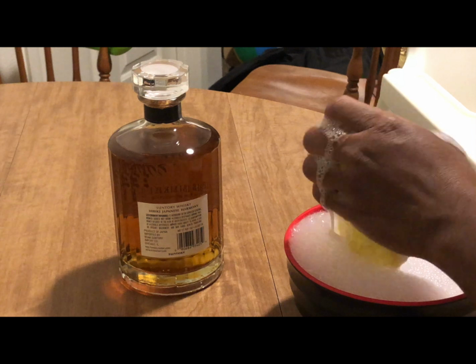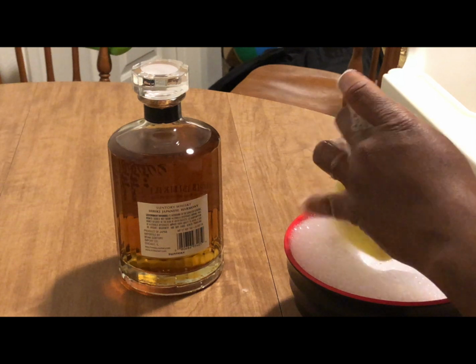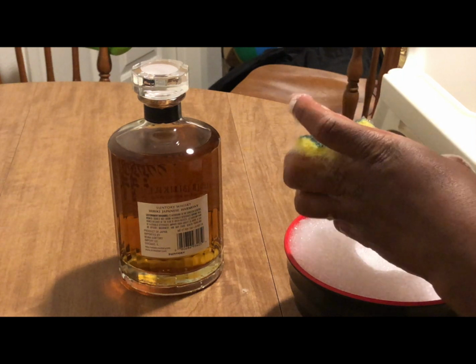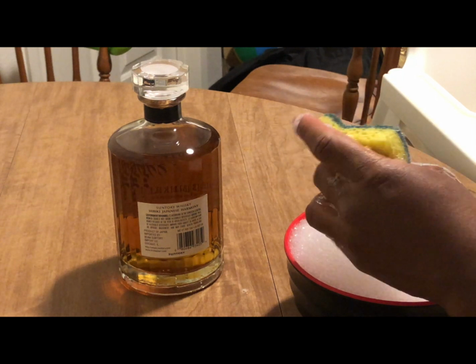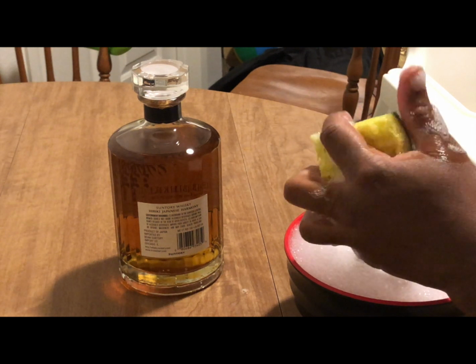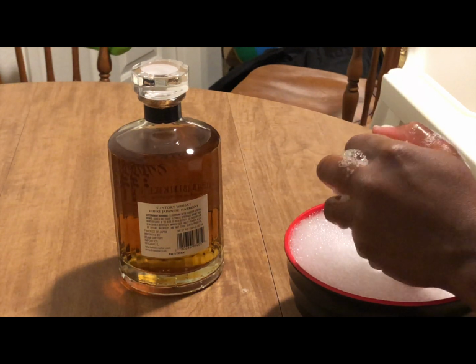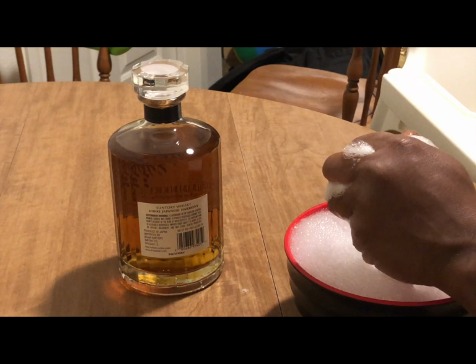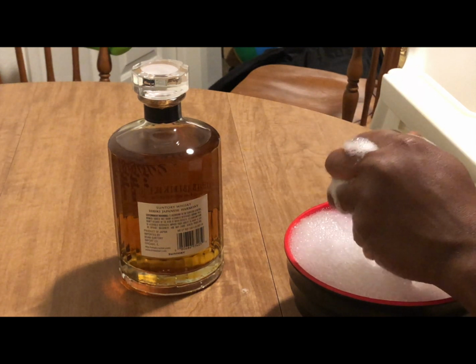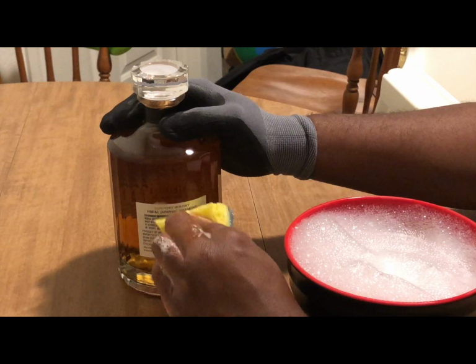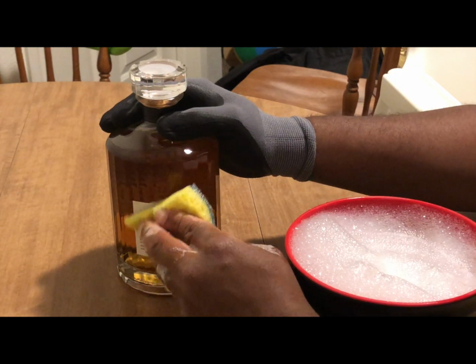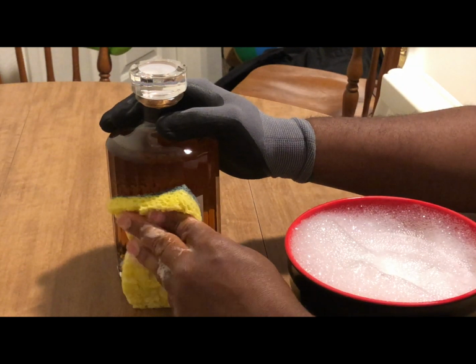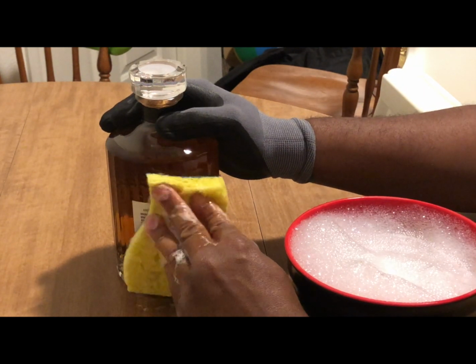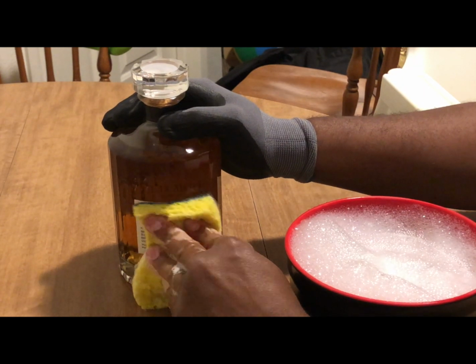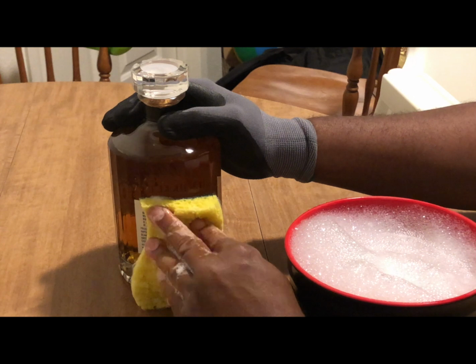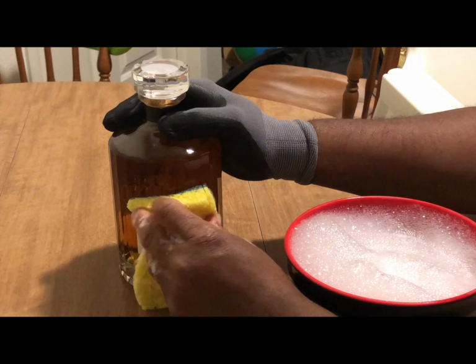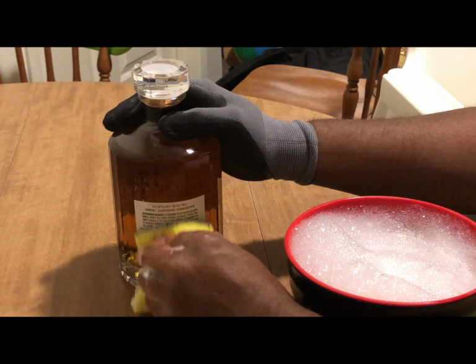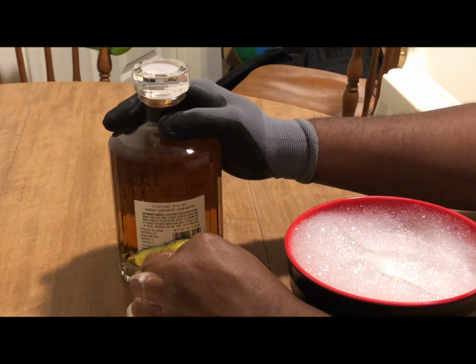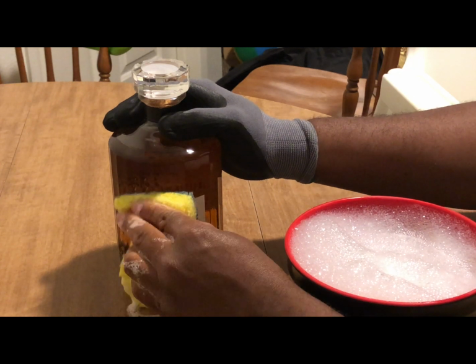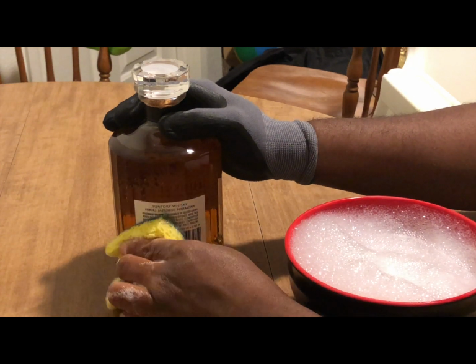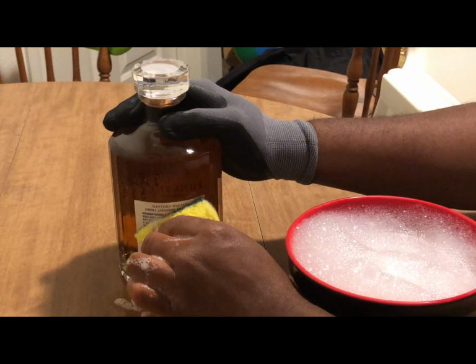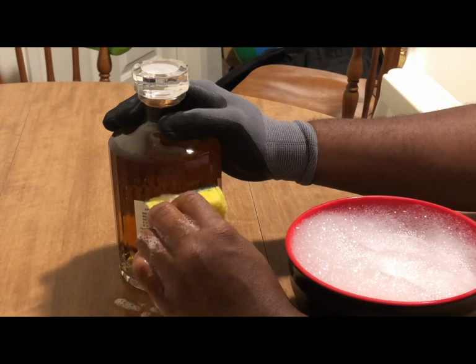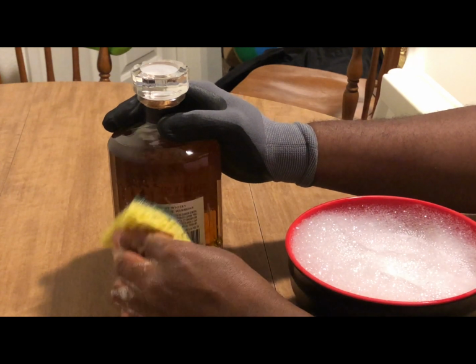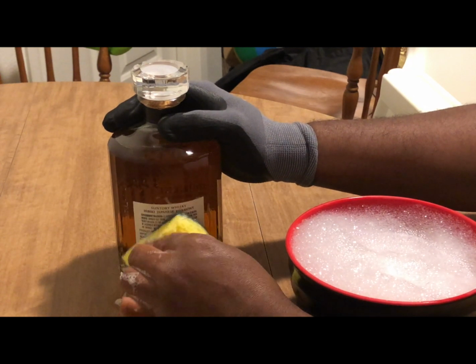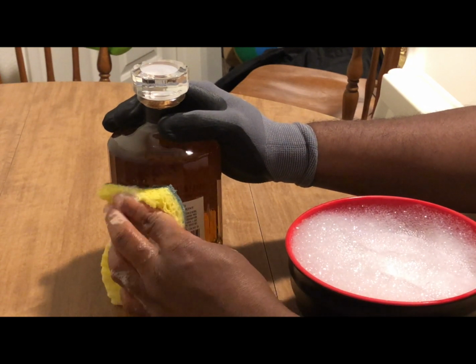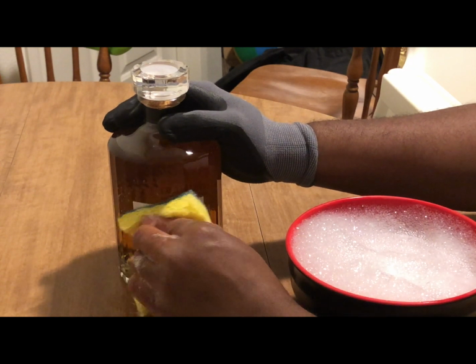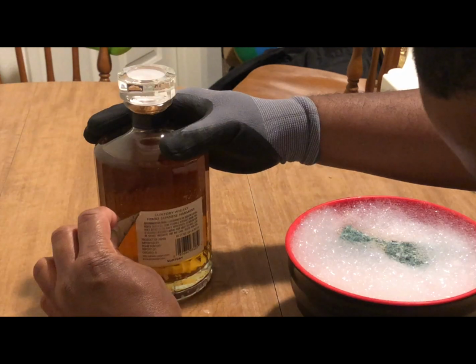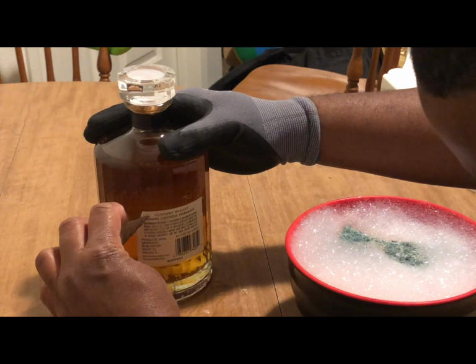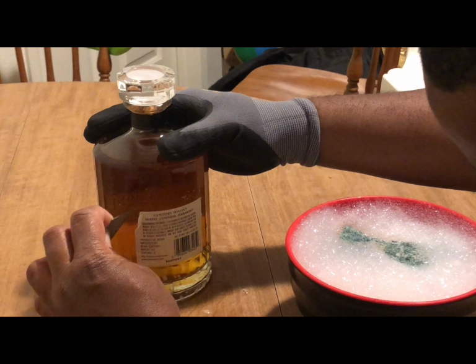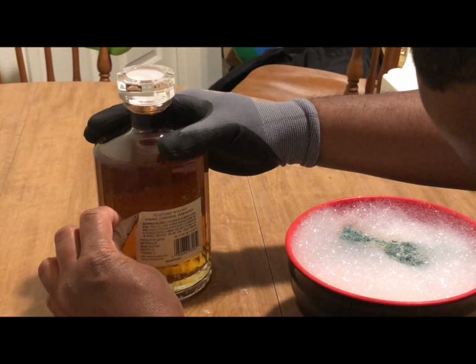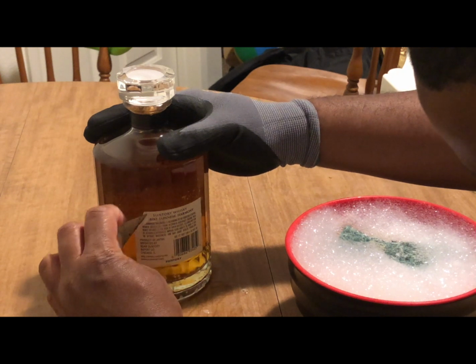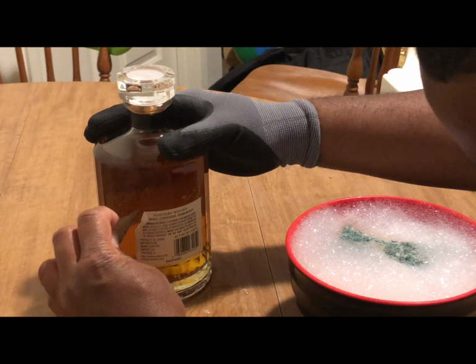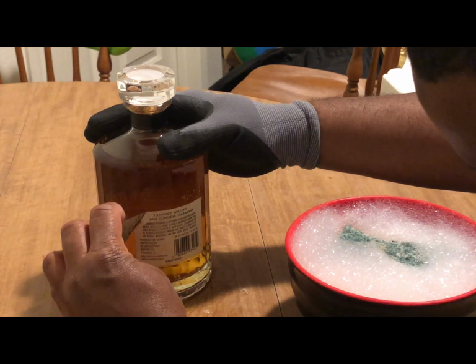First you want to get some really hot water, a sponge, and soap. The first thing I did was get the label wet, then I grabbed a razor blade and cut it off.